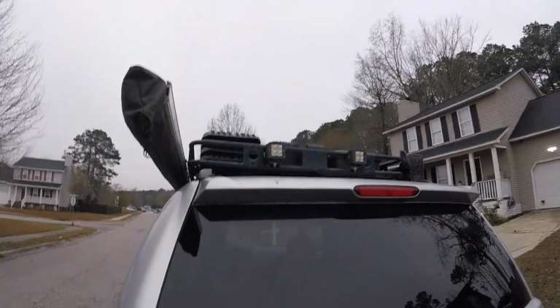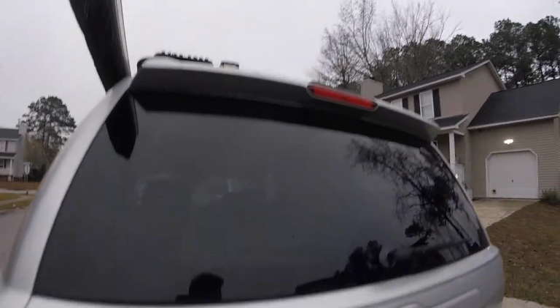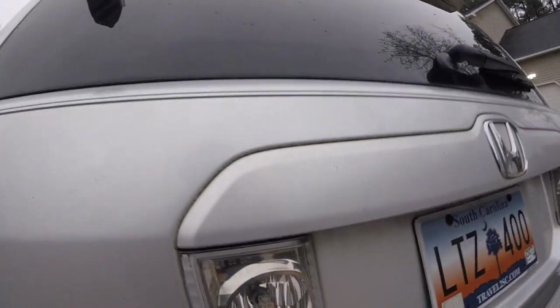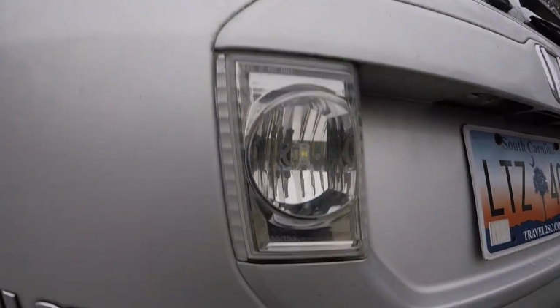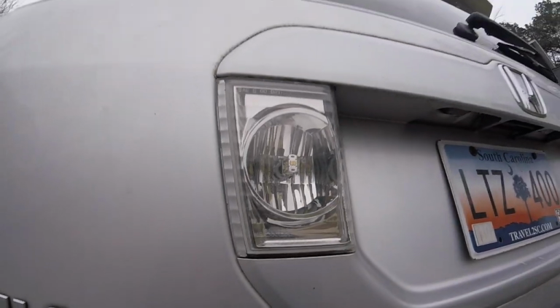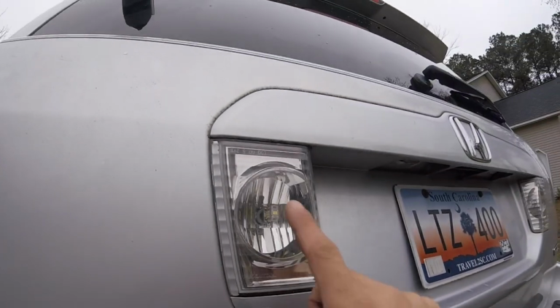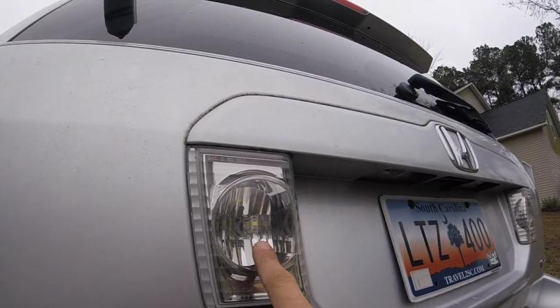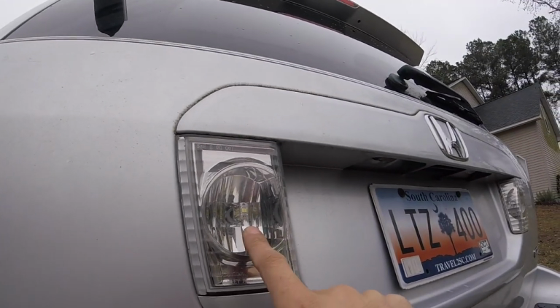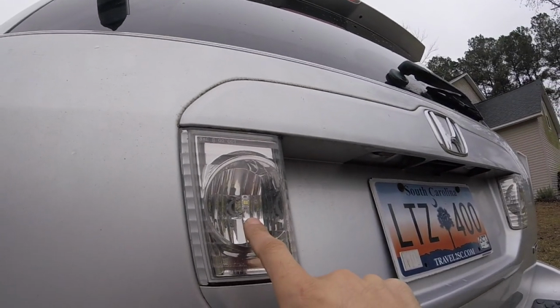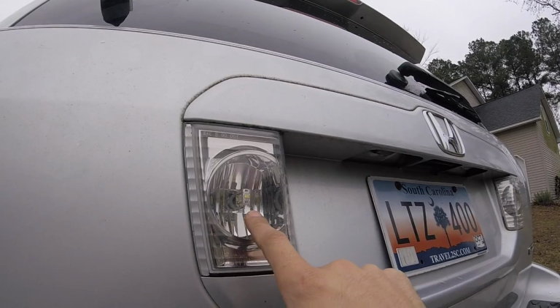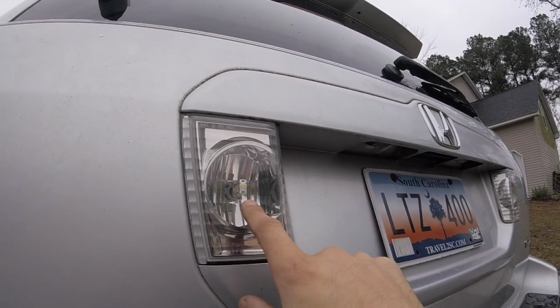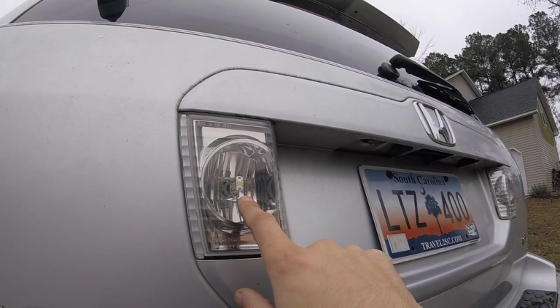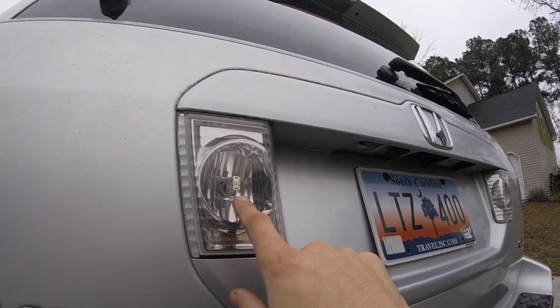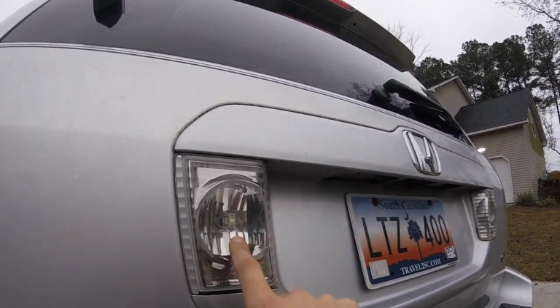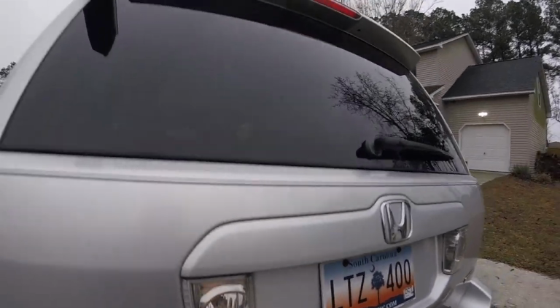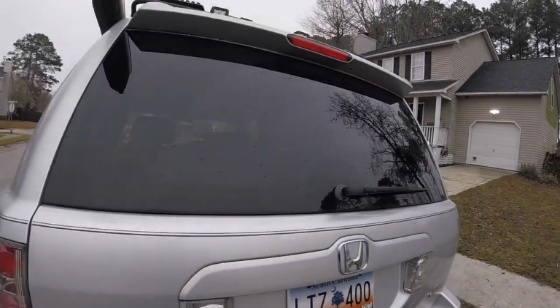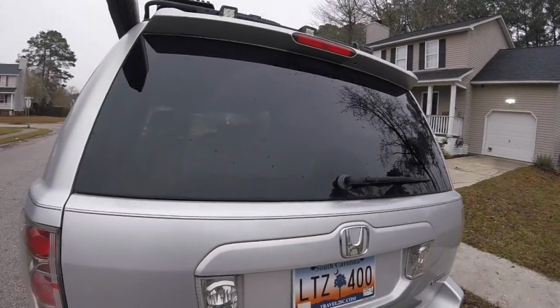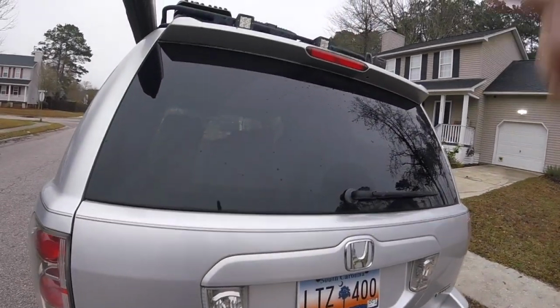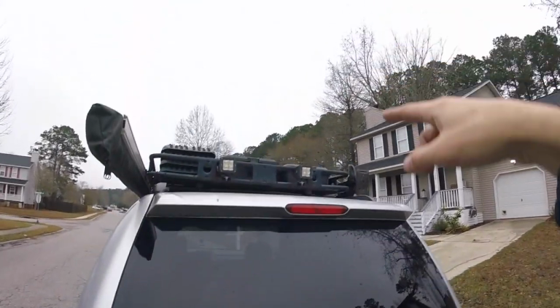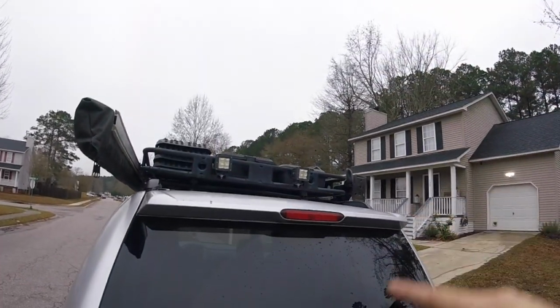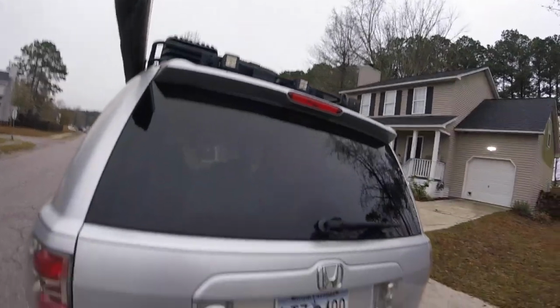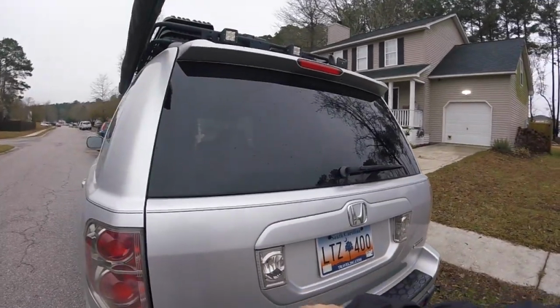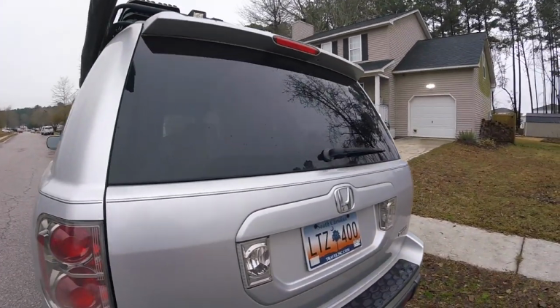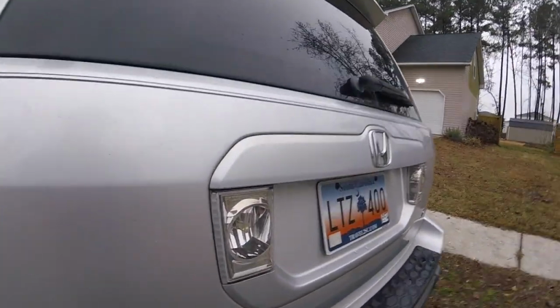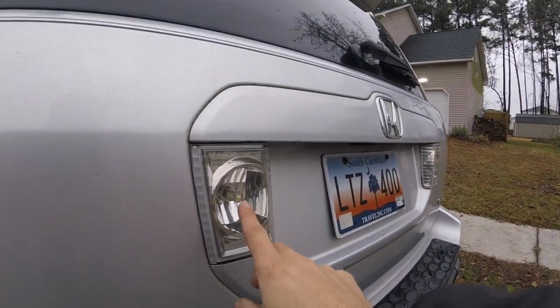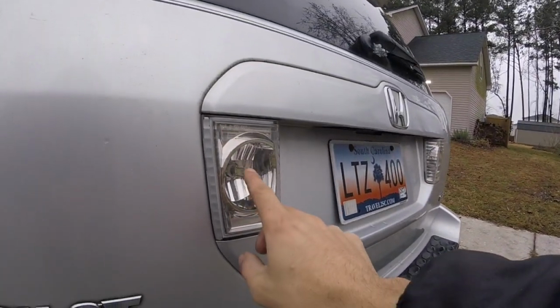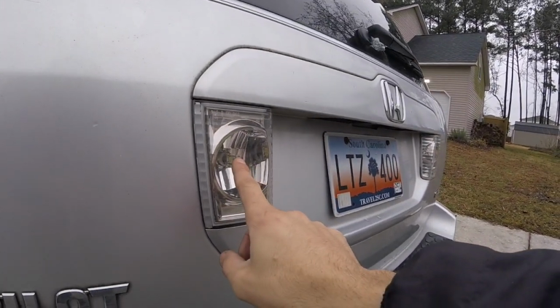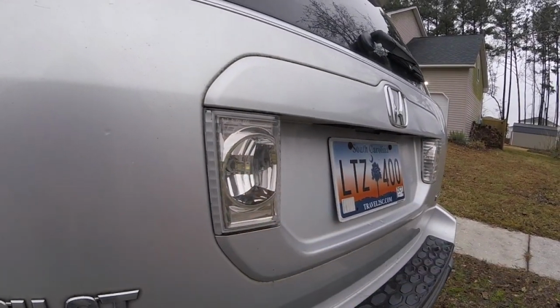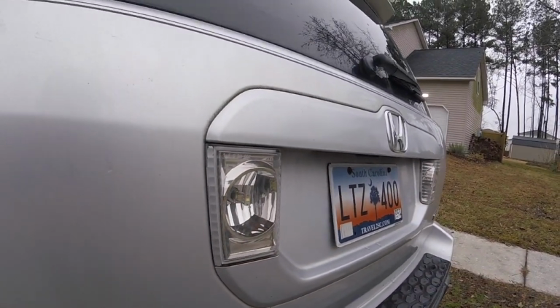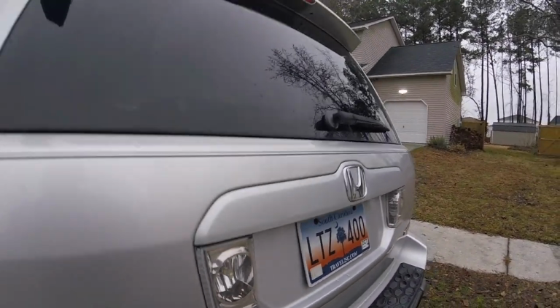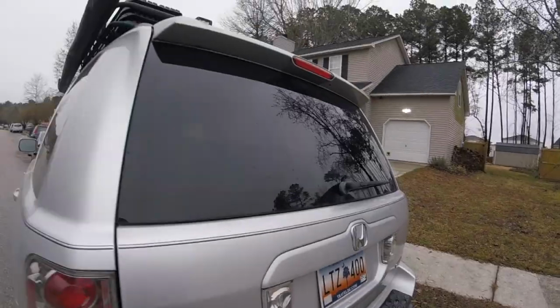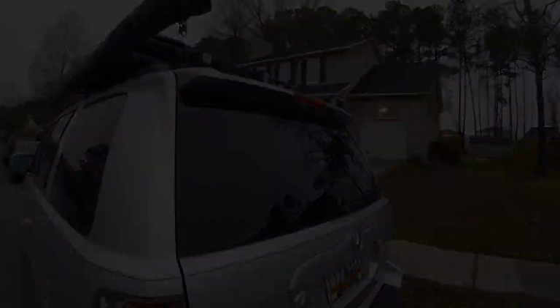I've also upgraded my rear backup lights on the Pilot itself to LEDs, and they are significantly brighter — that was a really good mod. If you don't have the top lights, I'd highly recommend just looking up some LED lights for the rear view lights.